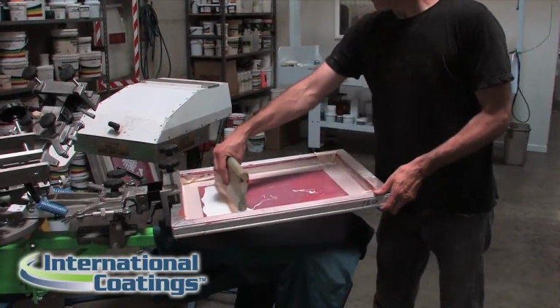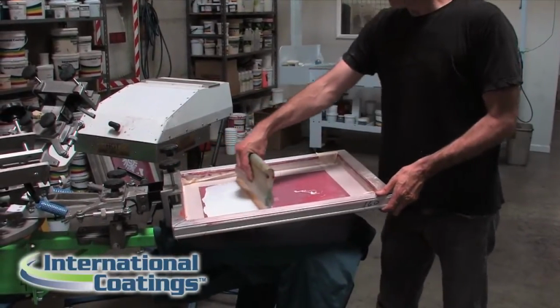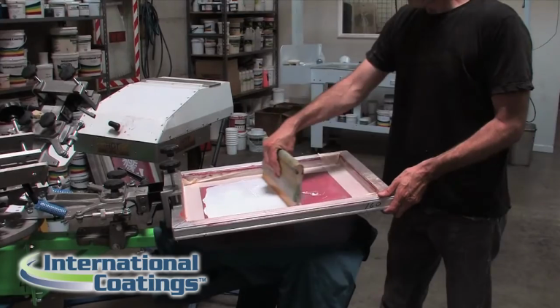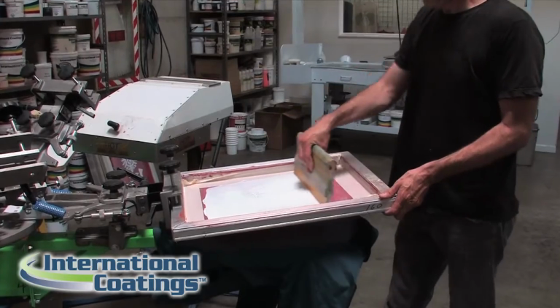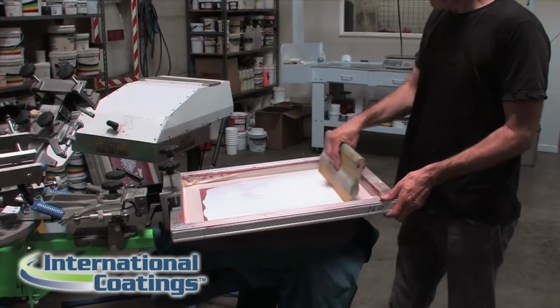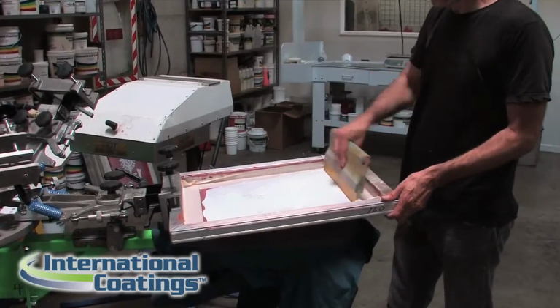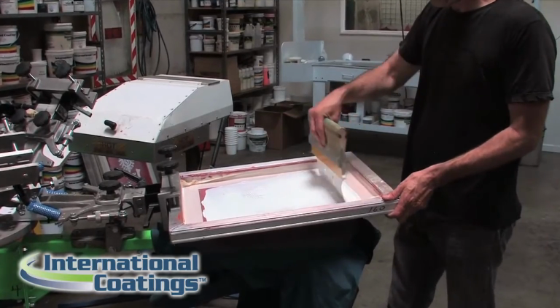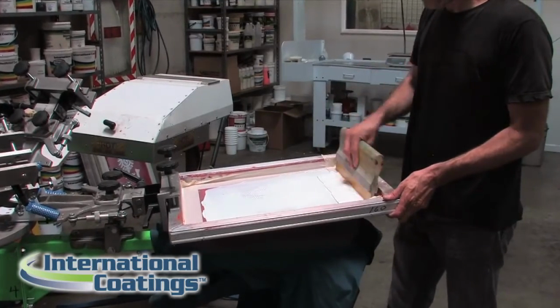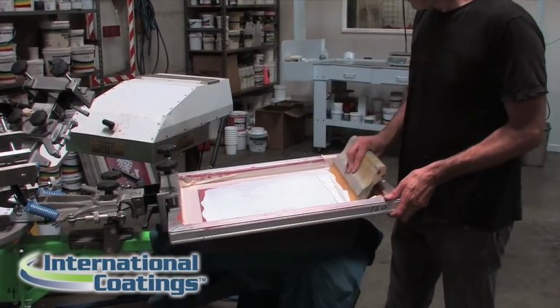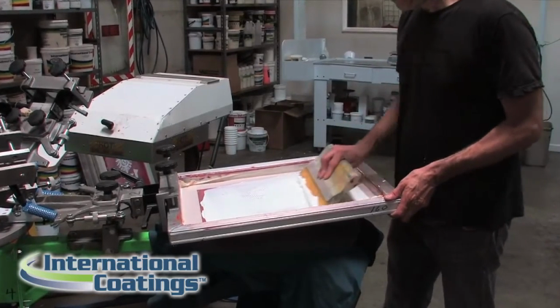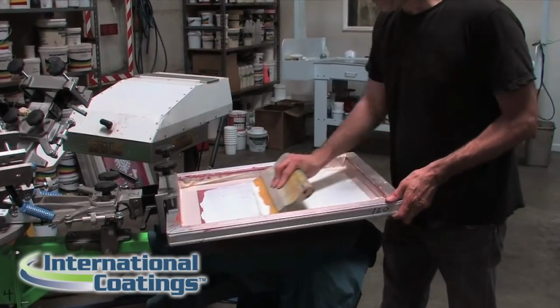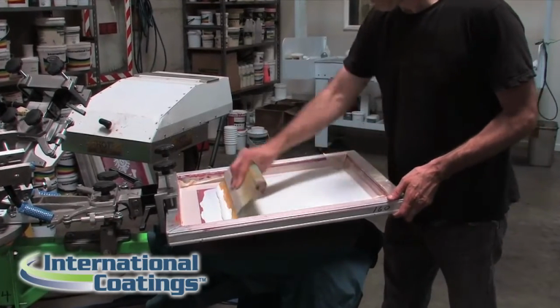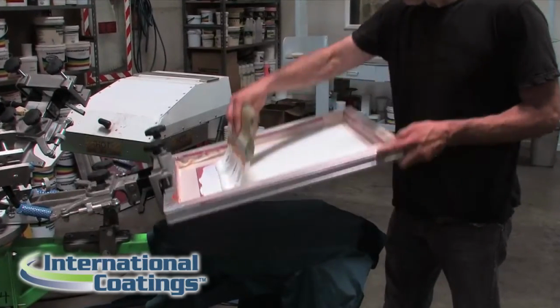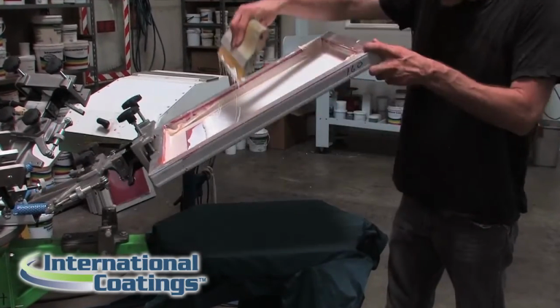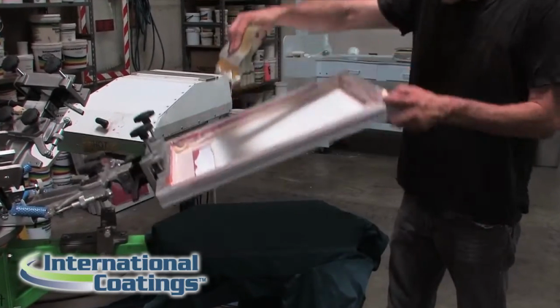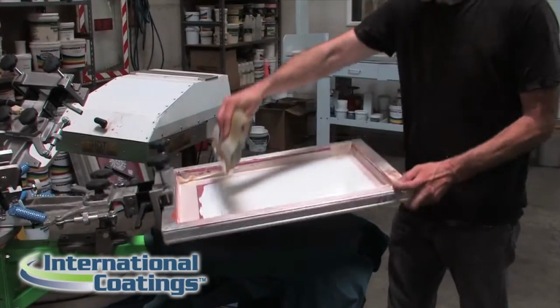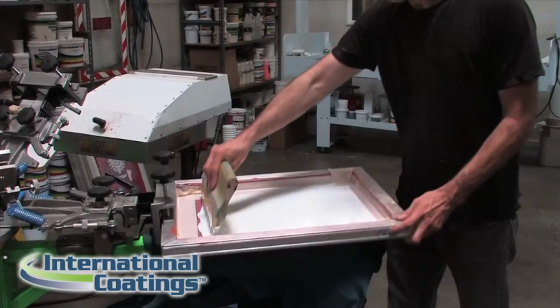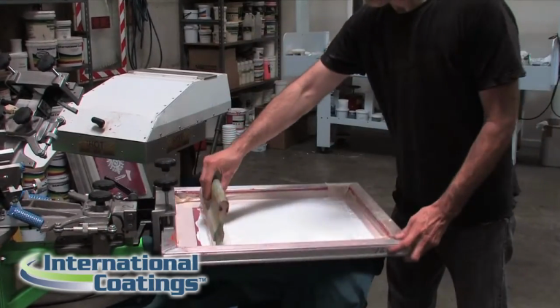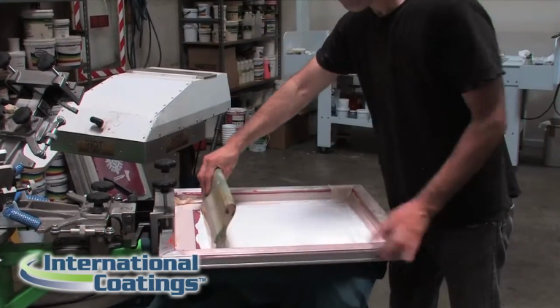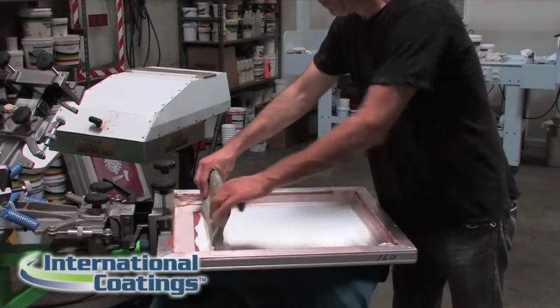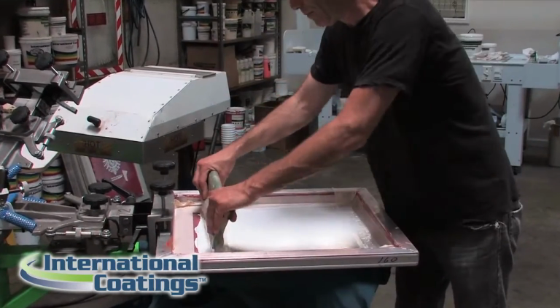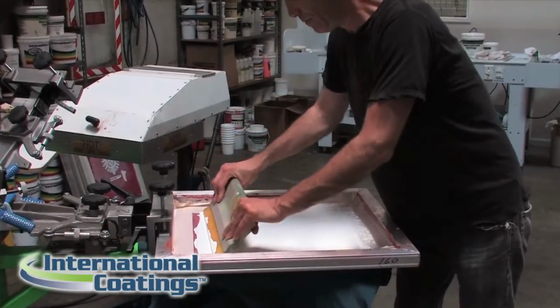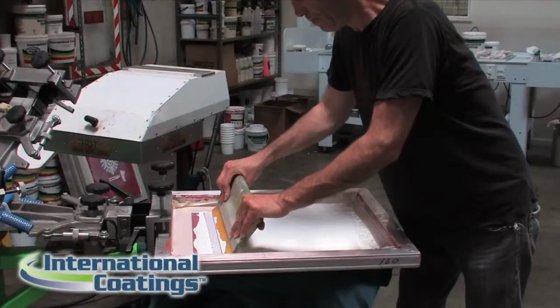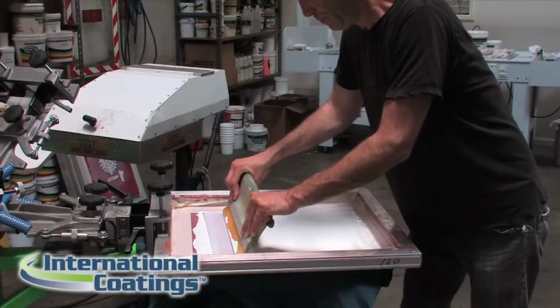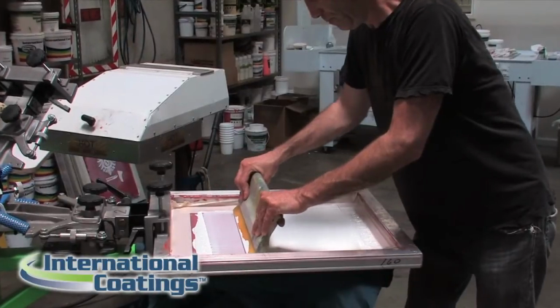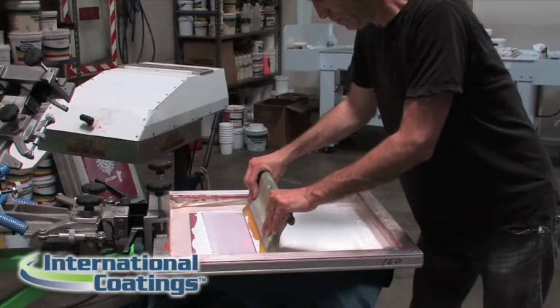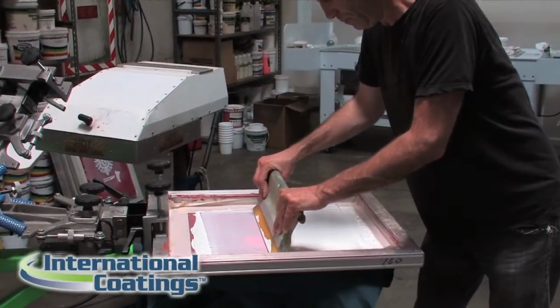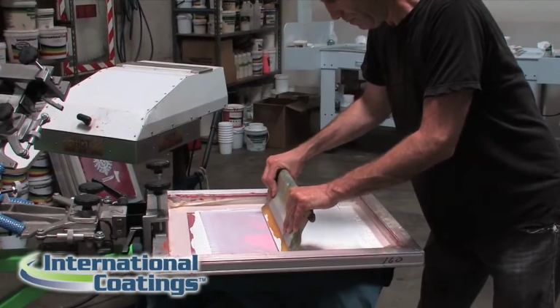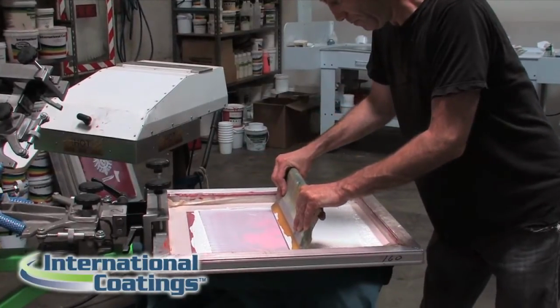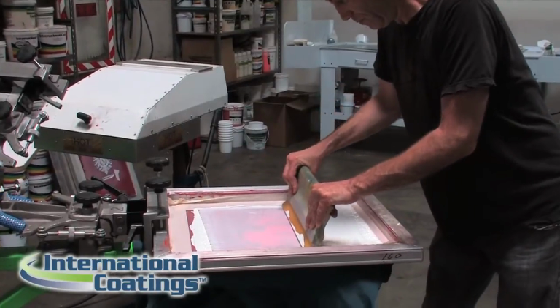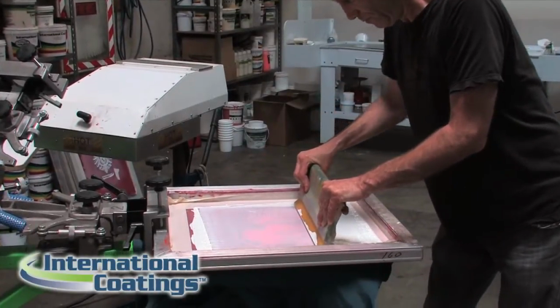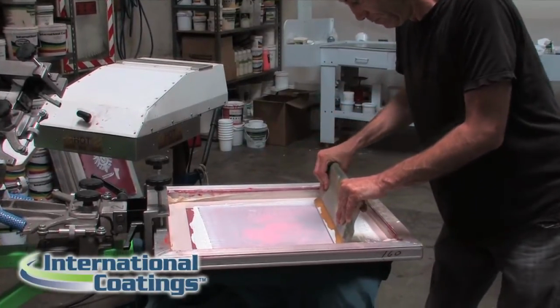International Coatings also carries the 9000 nylon ink system, which is a PMS matching system for anyone that needs to make PMS colors with.